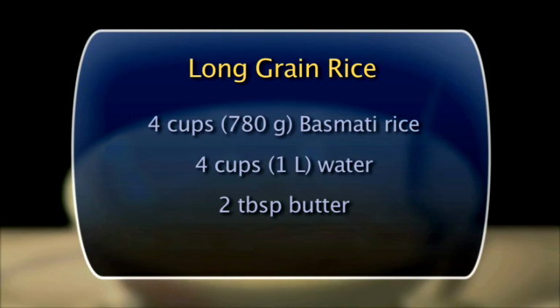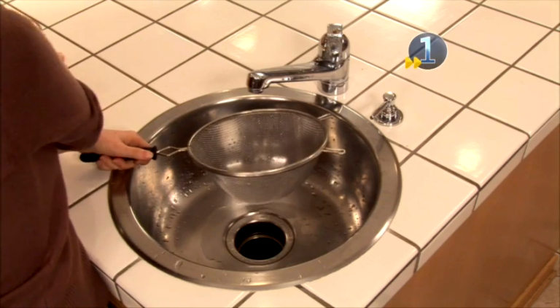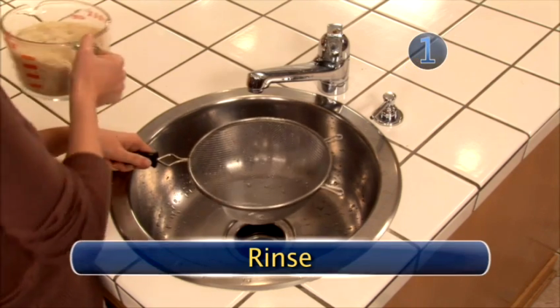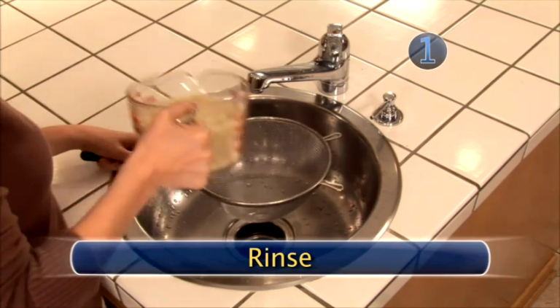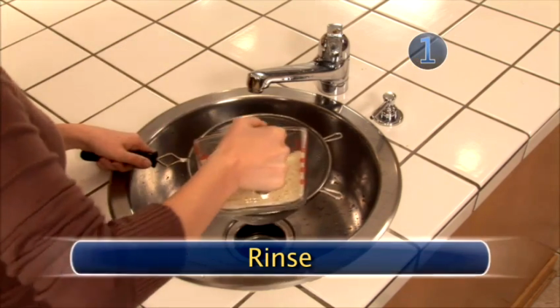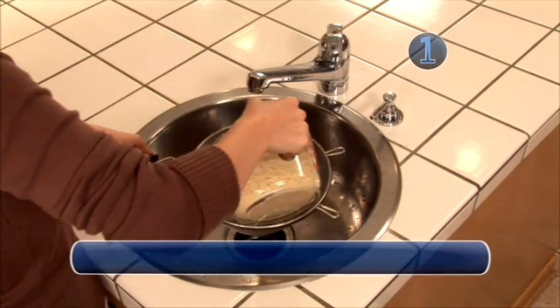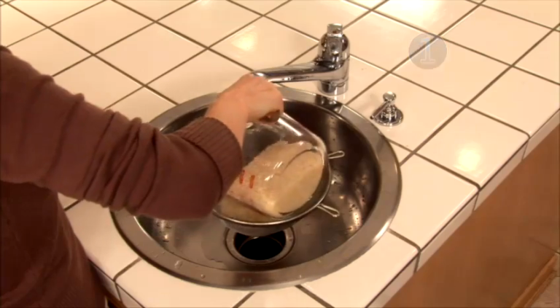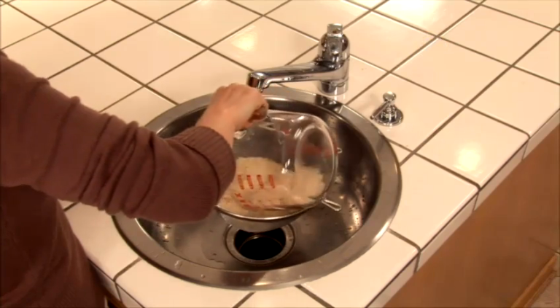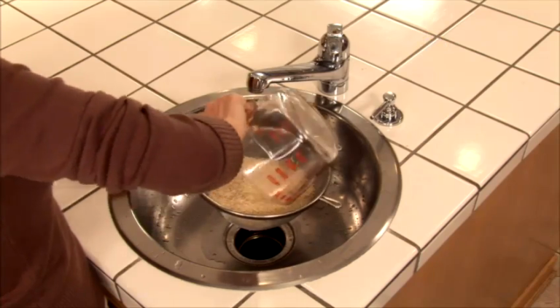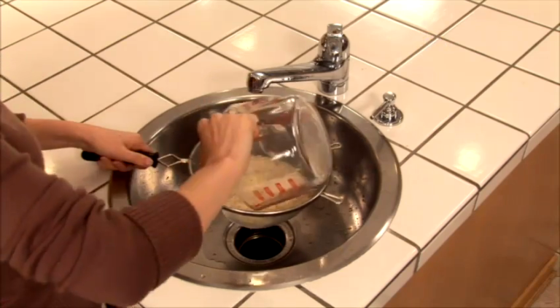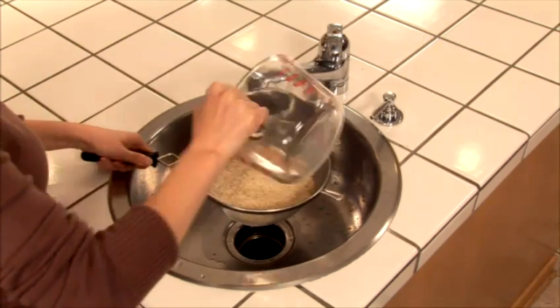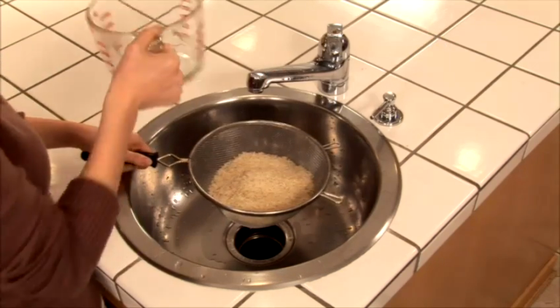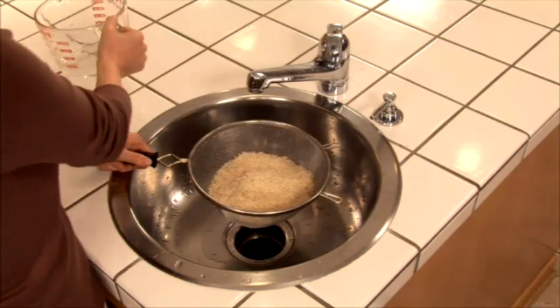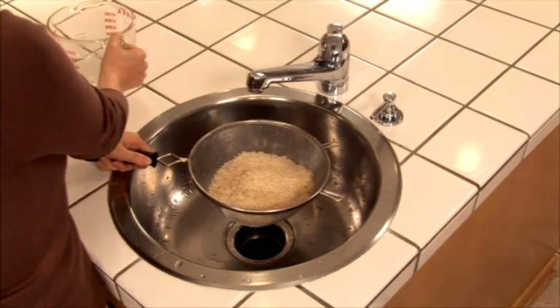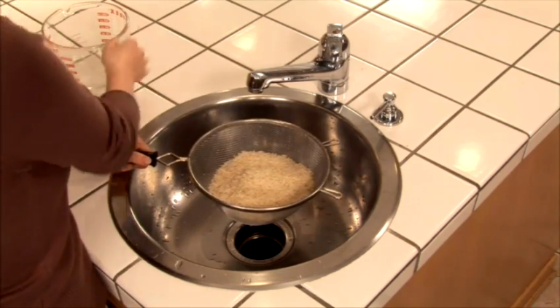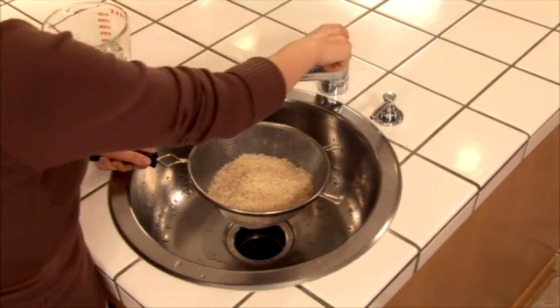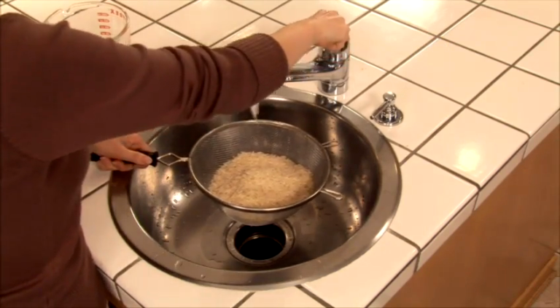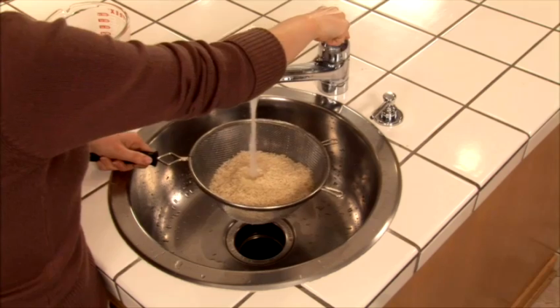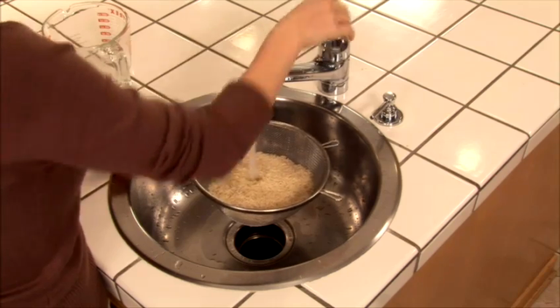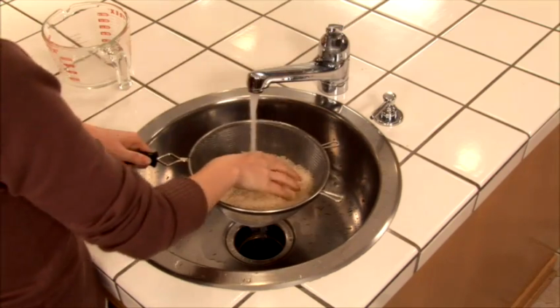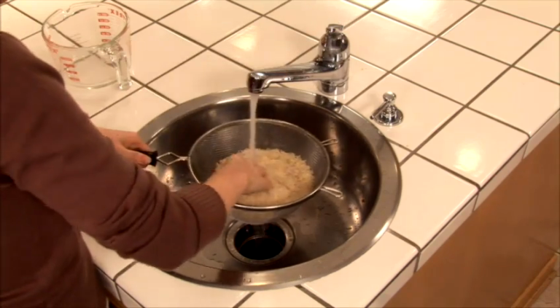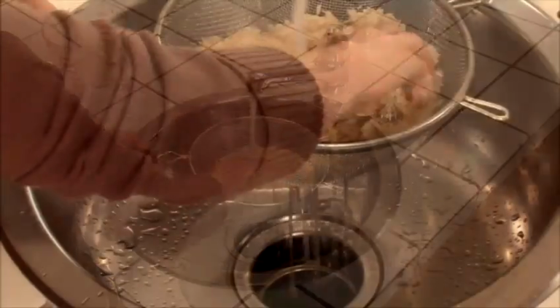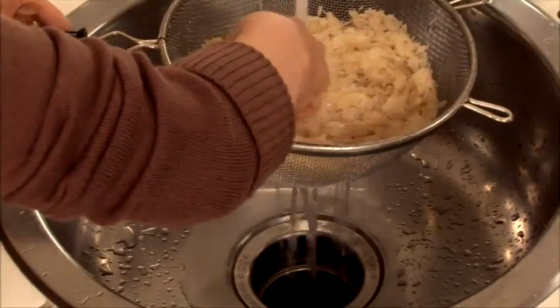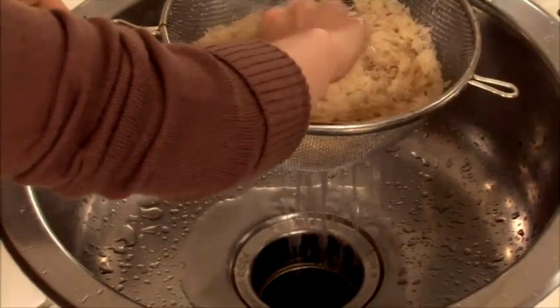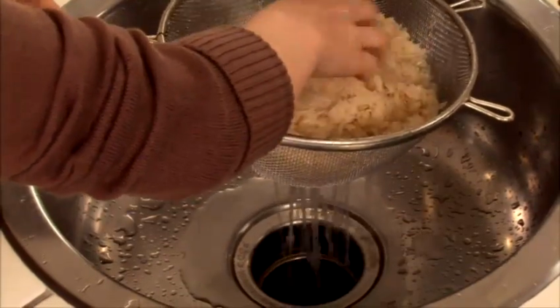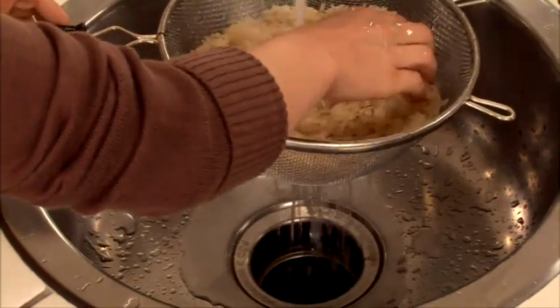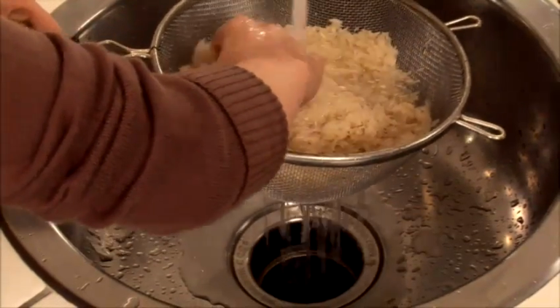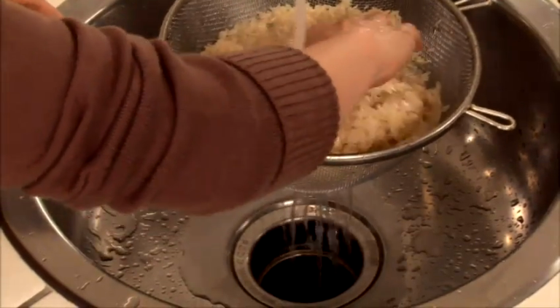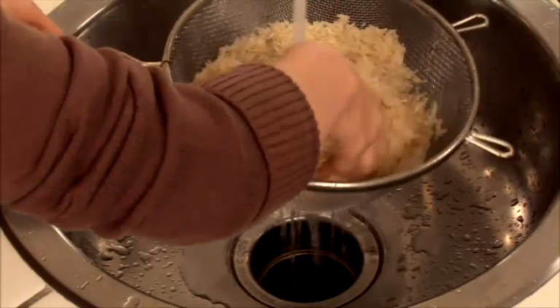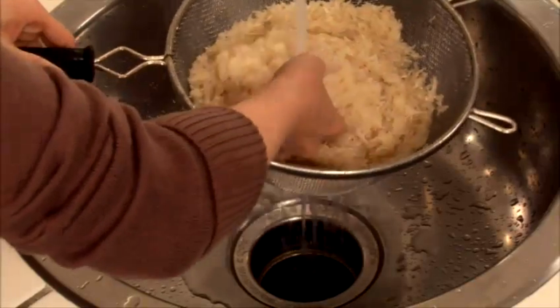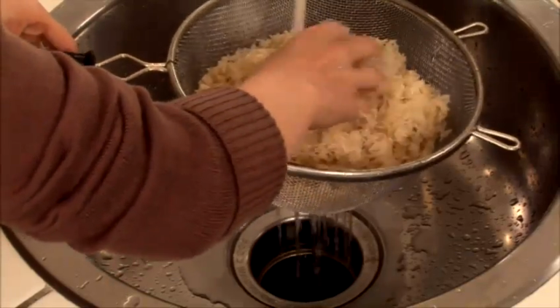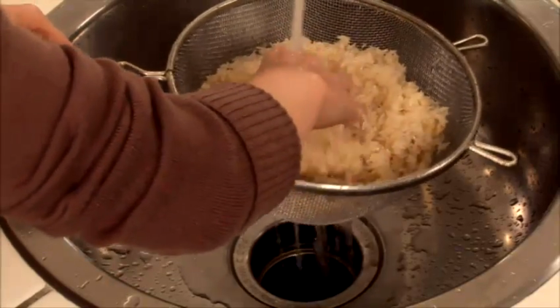Step 1: Rinse. Pour the rice into a strainer and run it under cold water. This removes excess starch and impurities in the rice. Rinse until the water becomes clear, then strain any additional water before cooking.